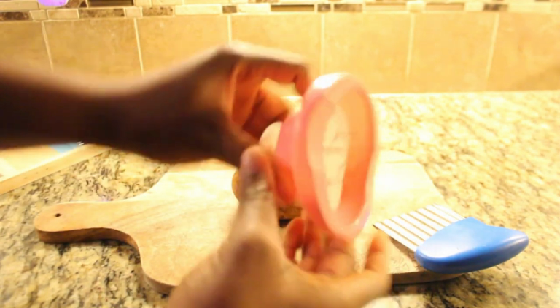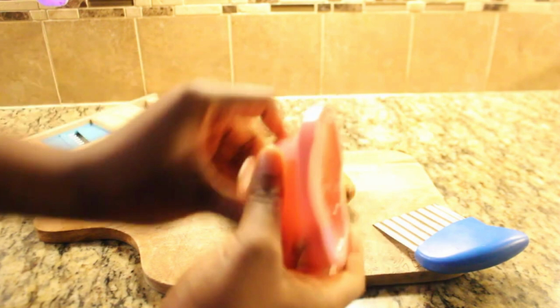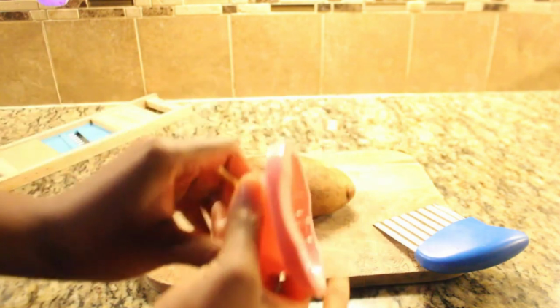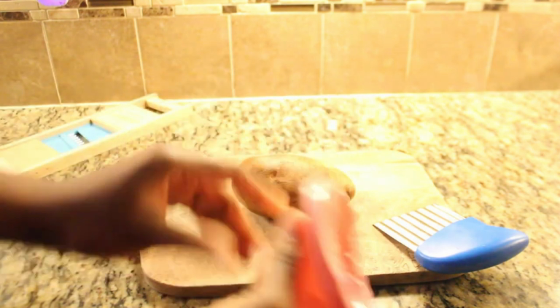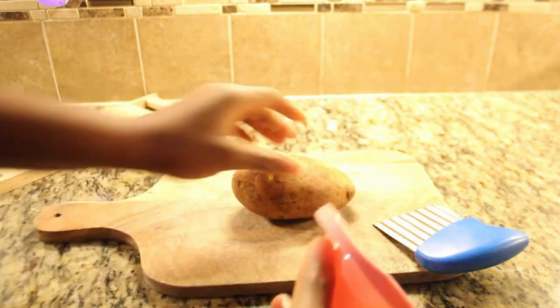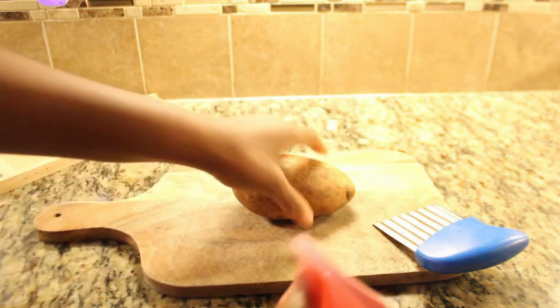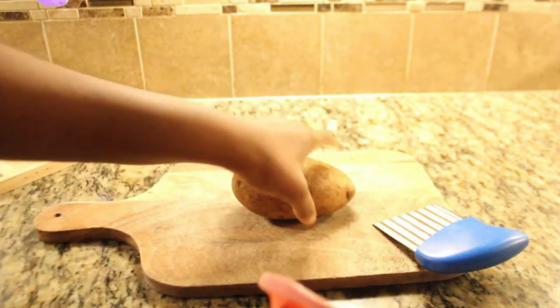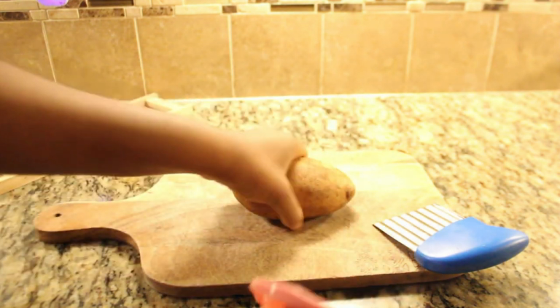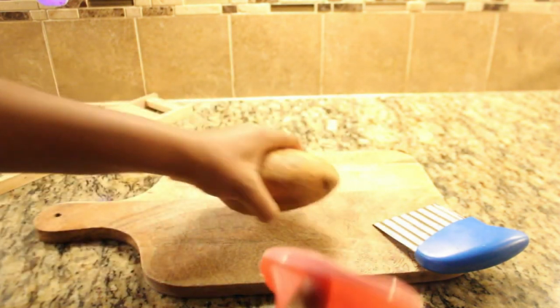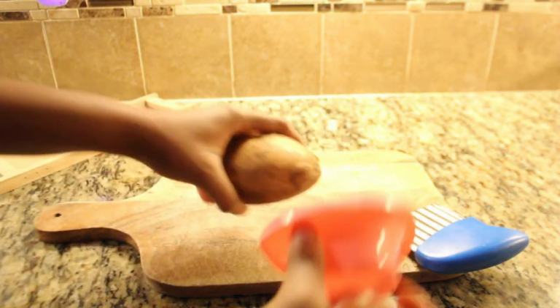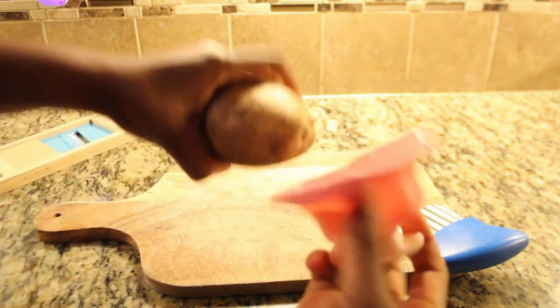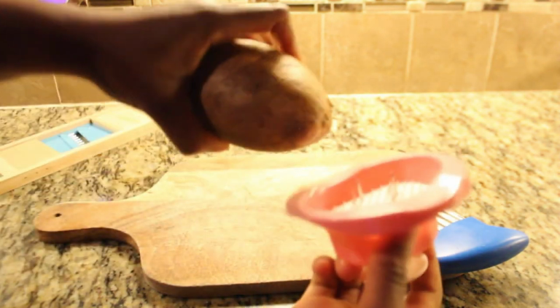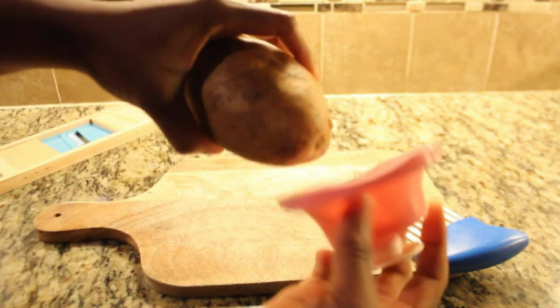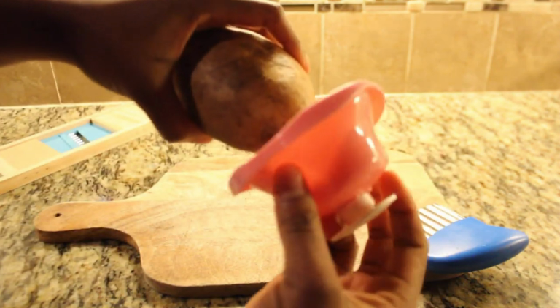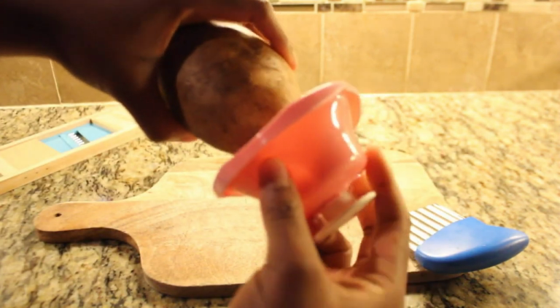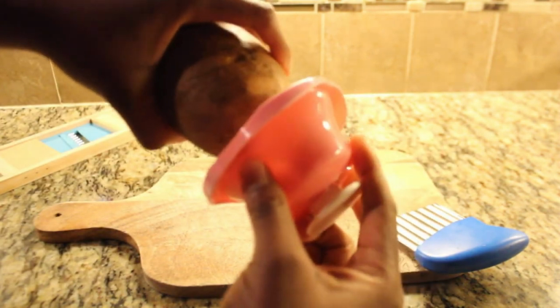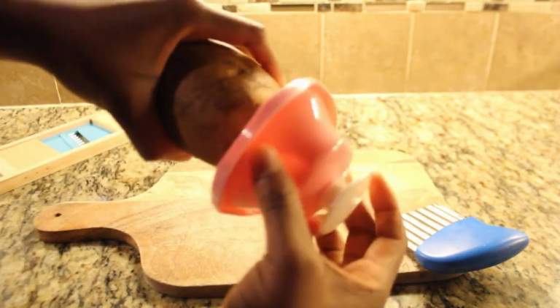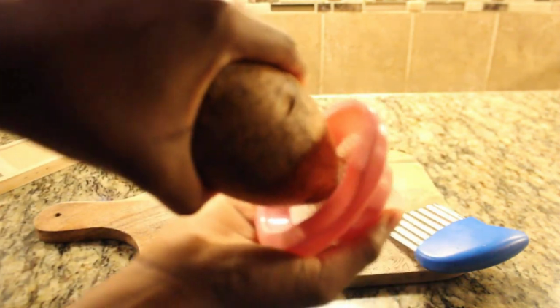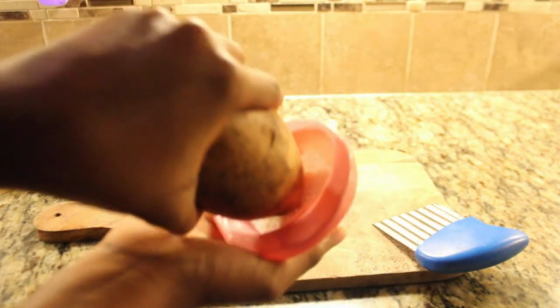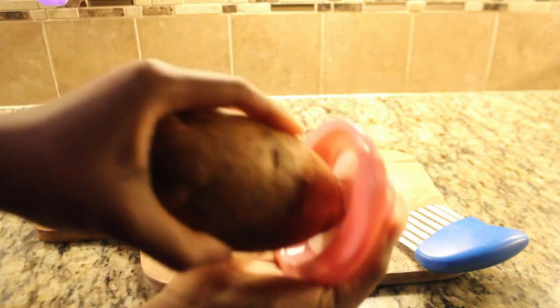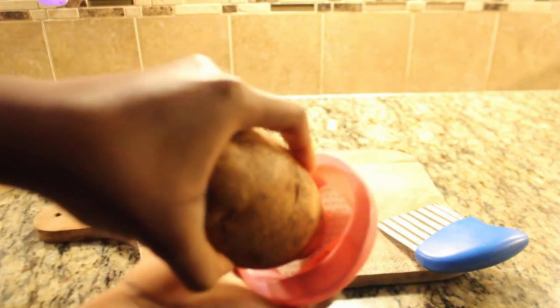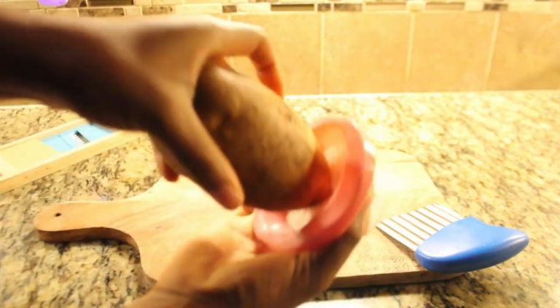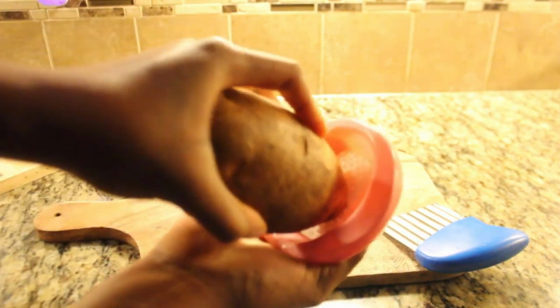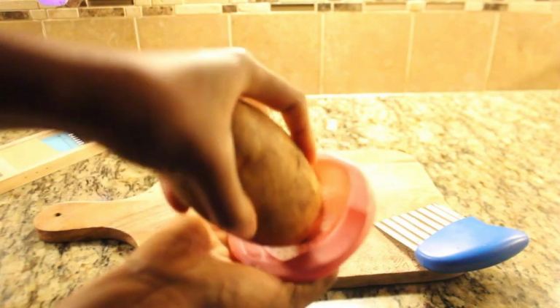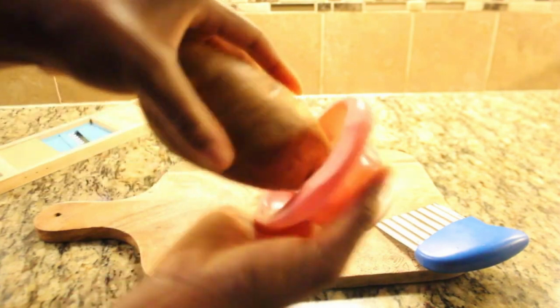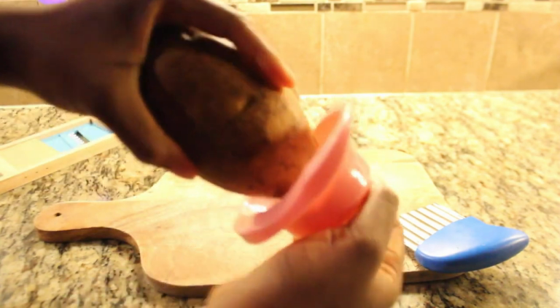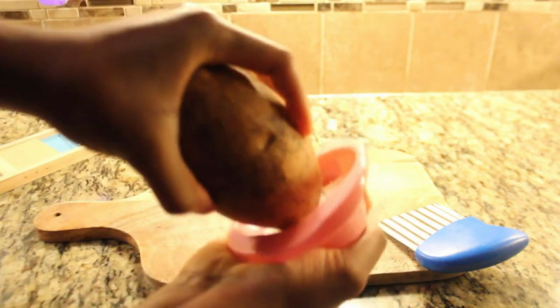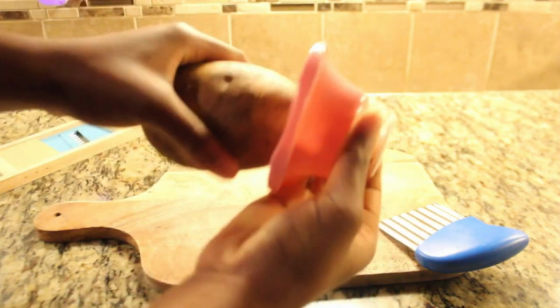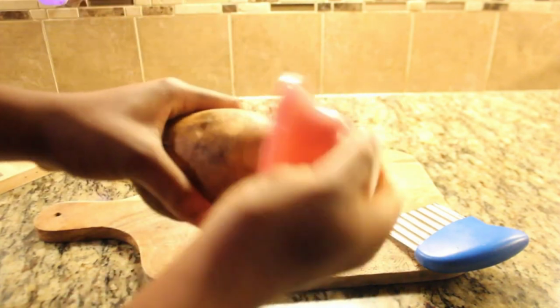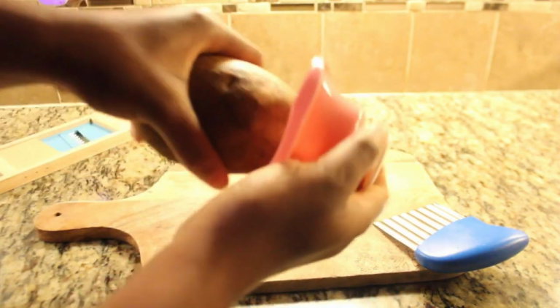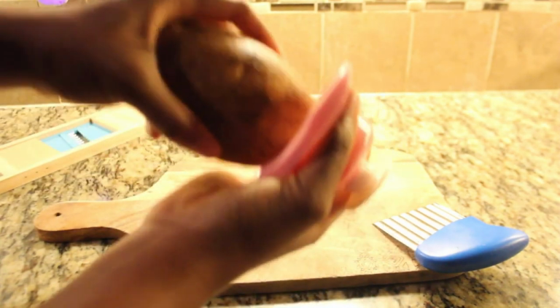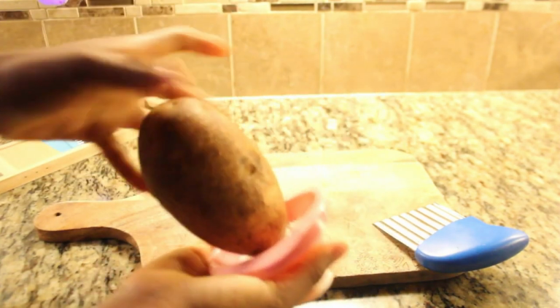Trust me, I learned this the hard way, and I'll spare you the gruesome details. Thankfully, days later, finally being able to edit this video, I'm fully healed. As you can see, it was a bit tricky for me to put on the hand protection, but it's a small inconvenience compared to the importance of safety when handling knives and other sharp tools.